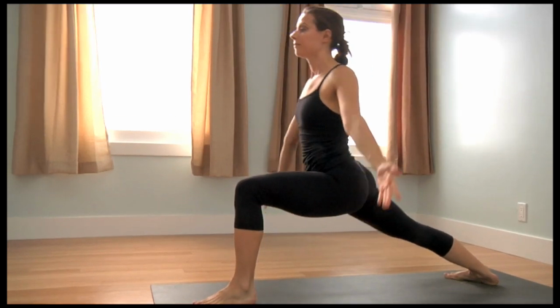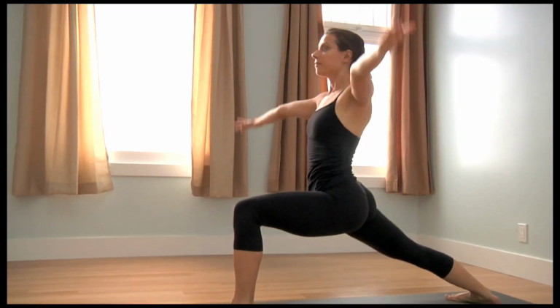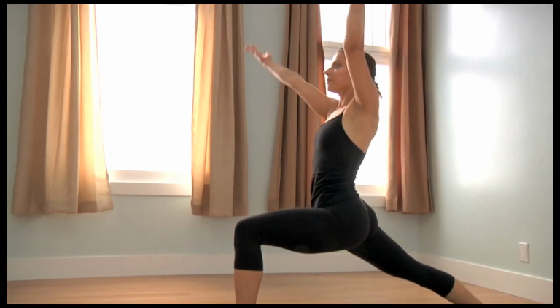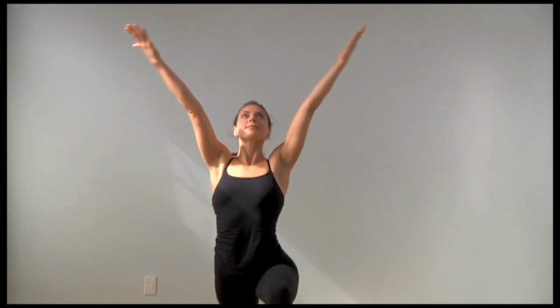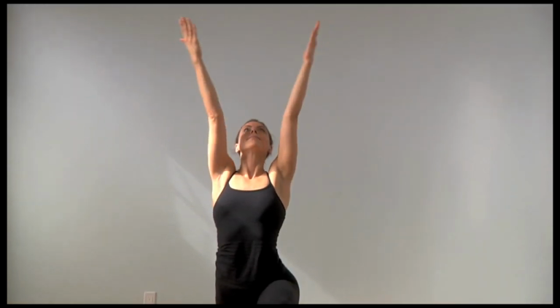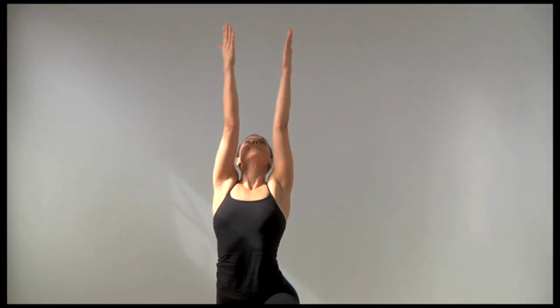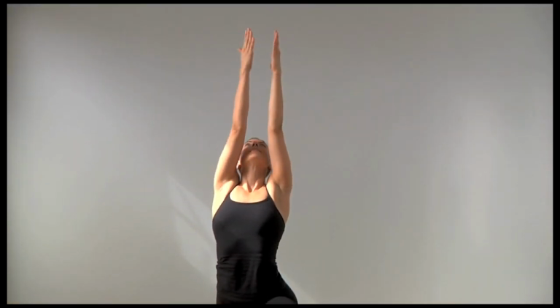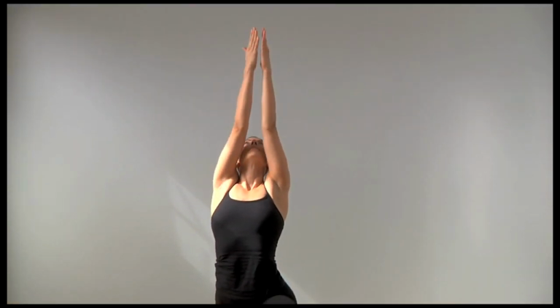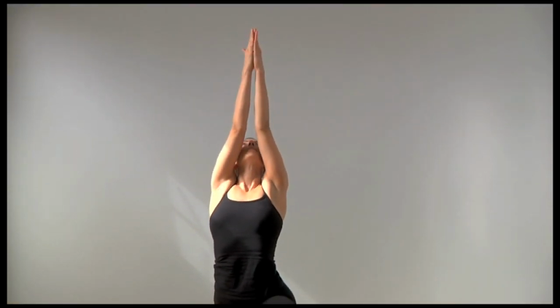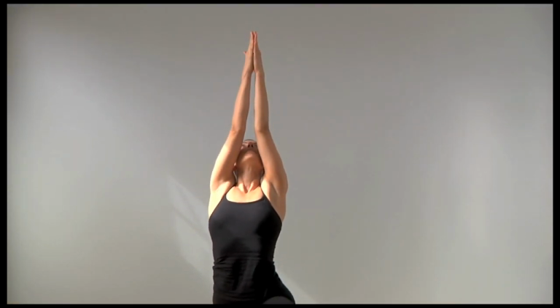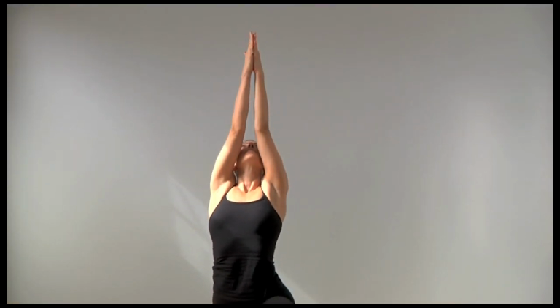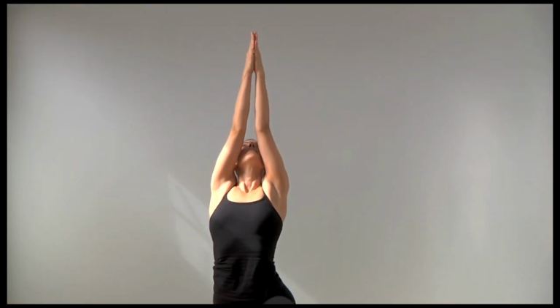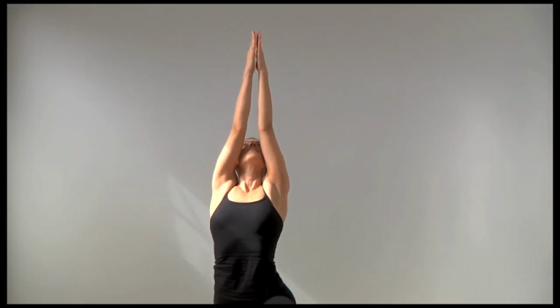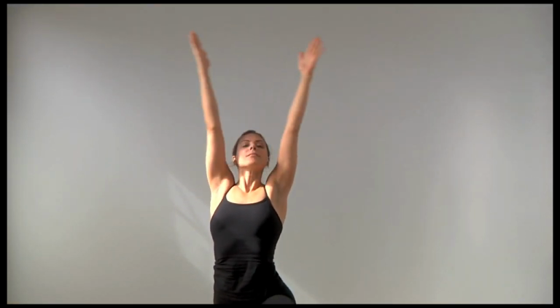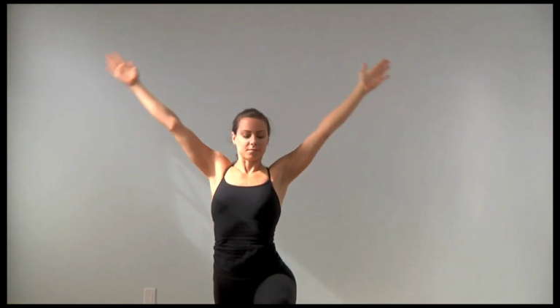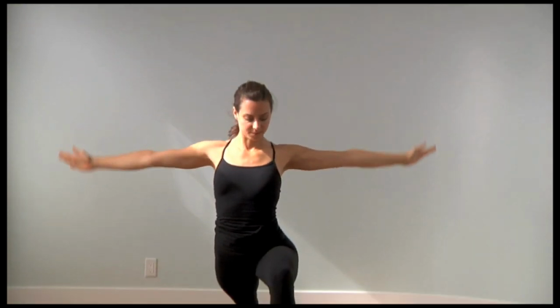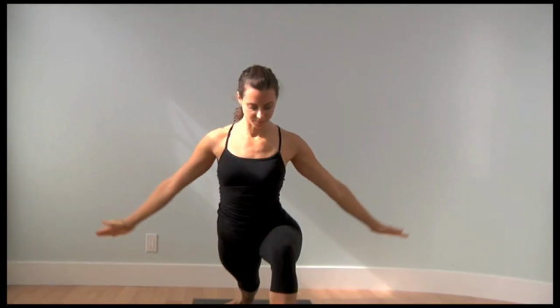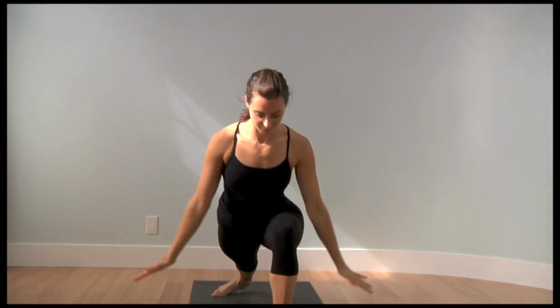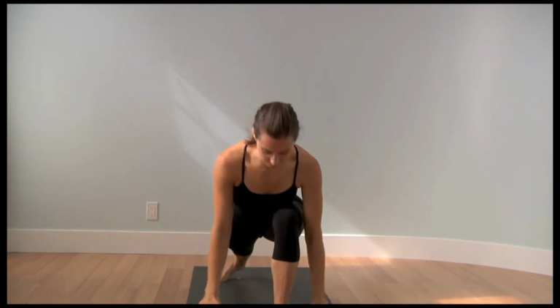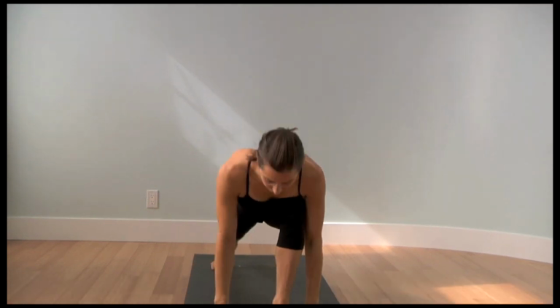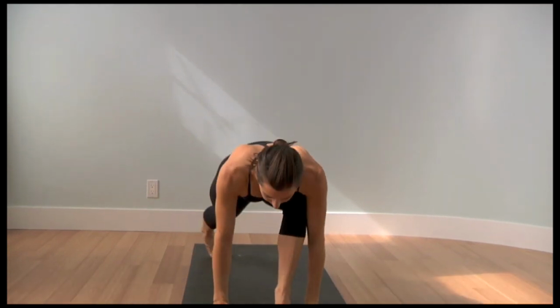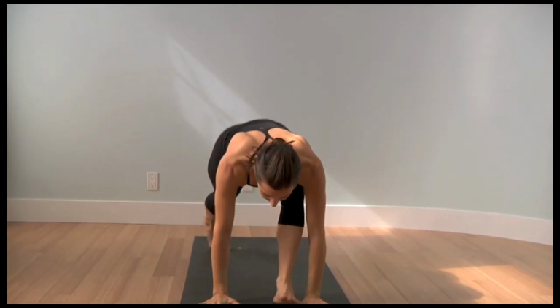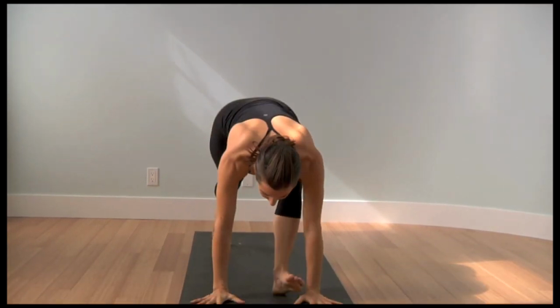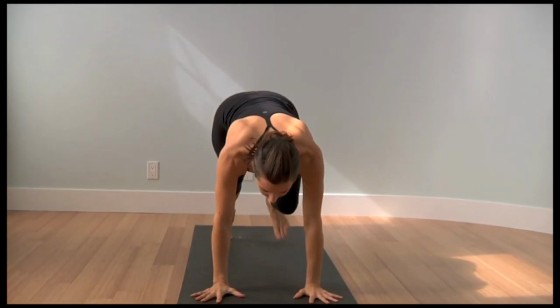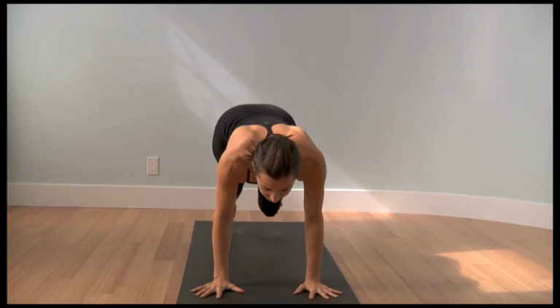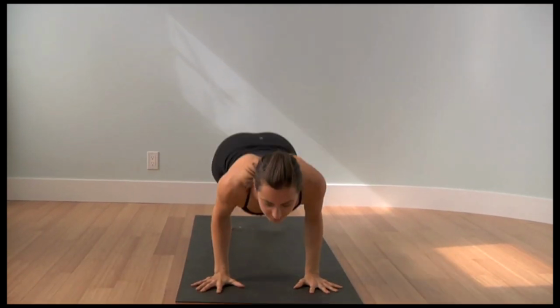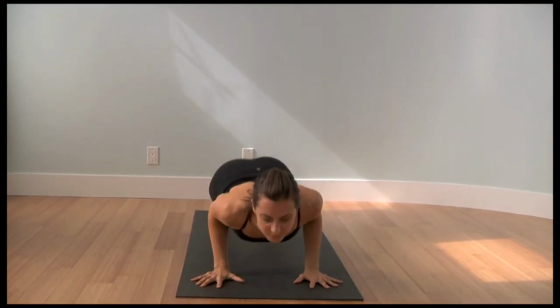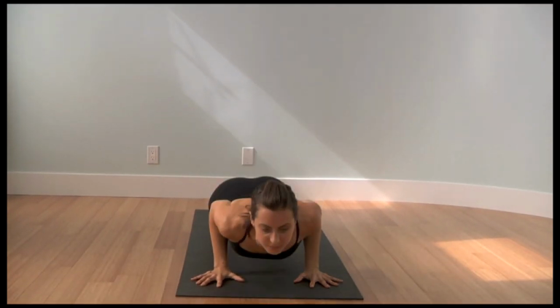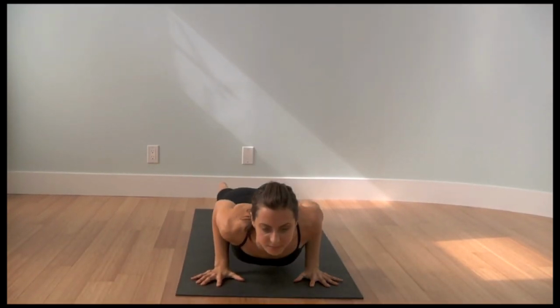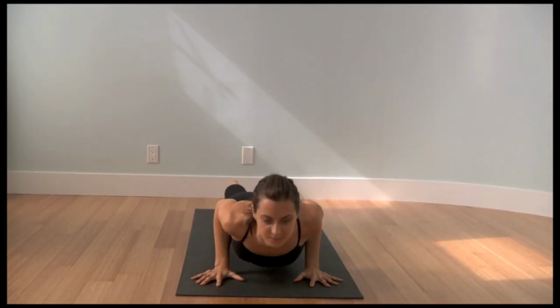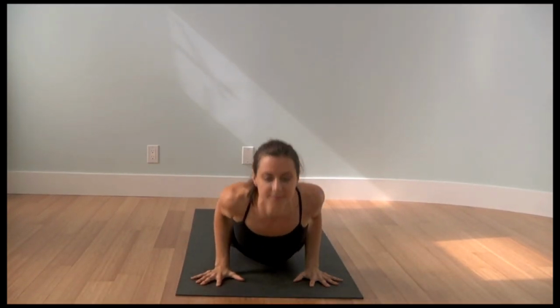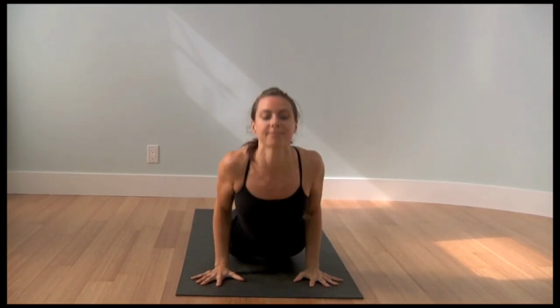Inhale, Virabhadrasana I, gazing to the thumbs. Exhale, set the hands, gaze forward as you lower to Chaturanga.